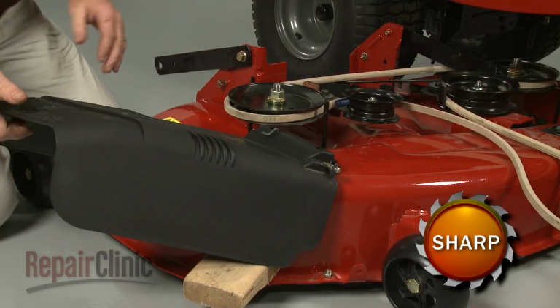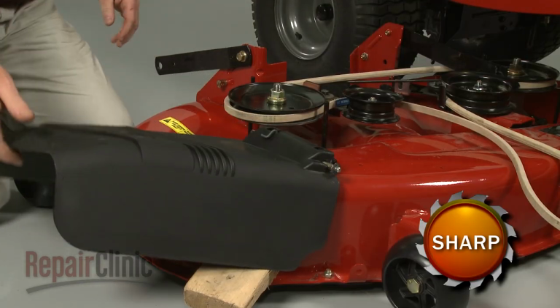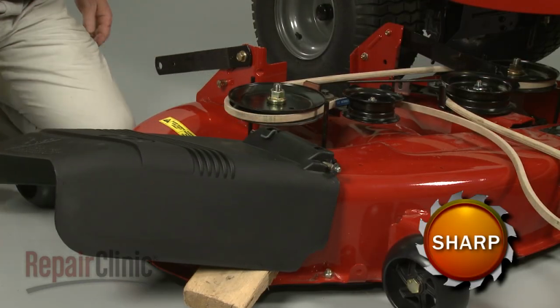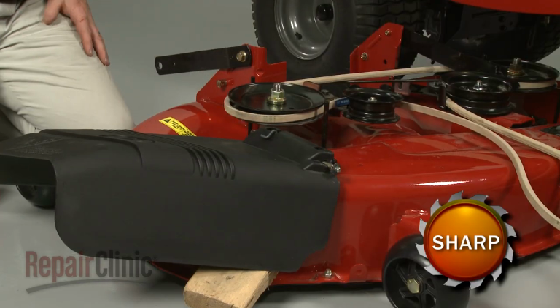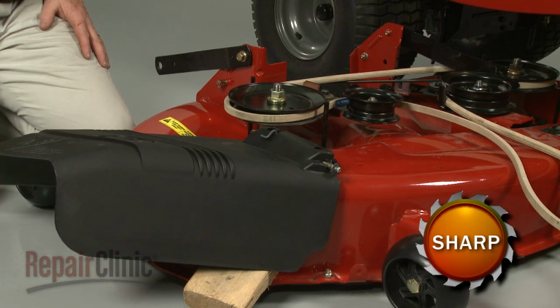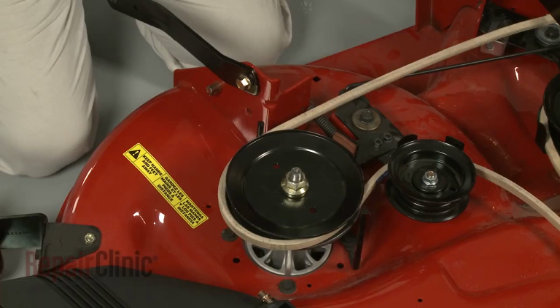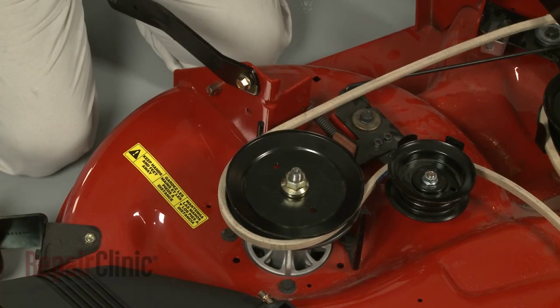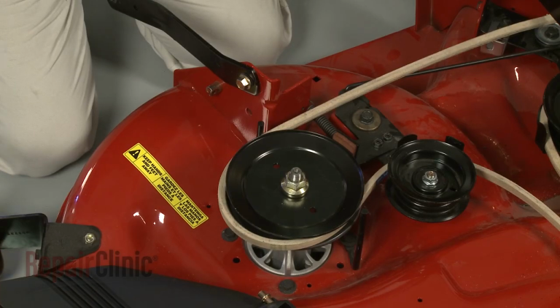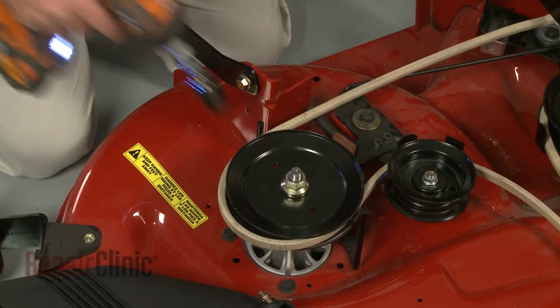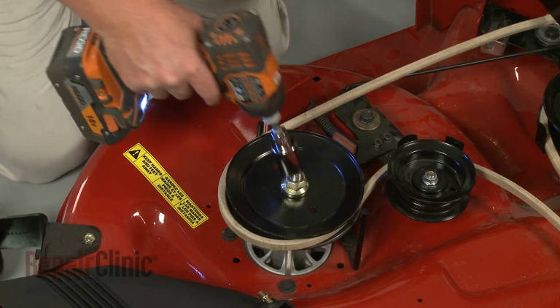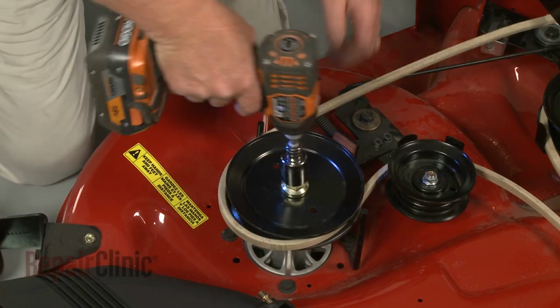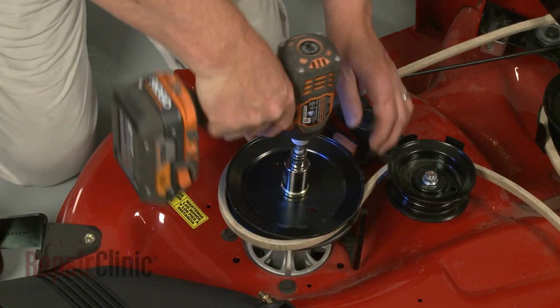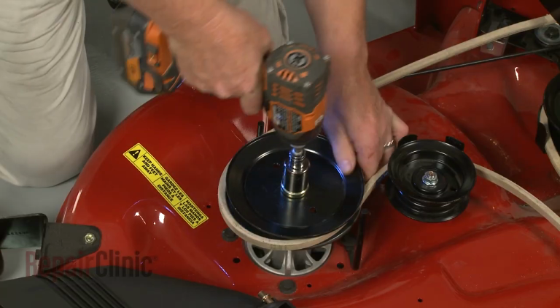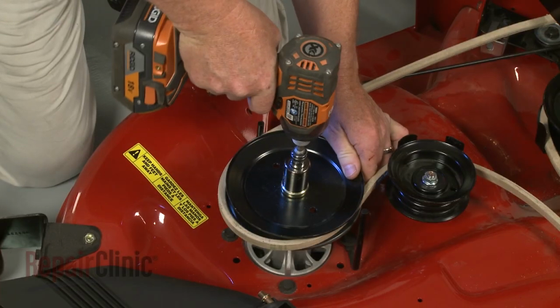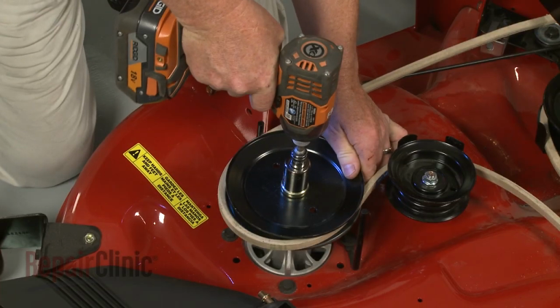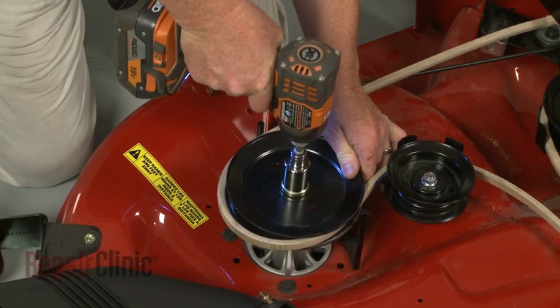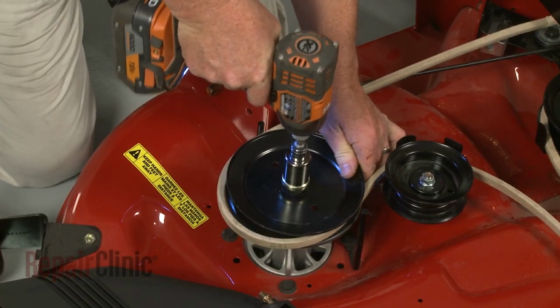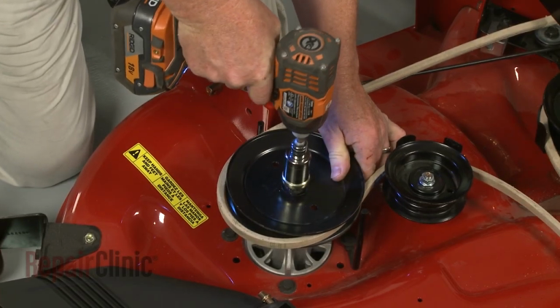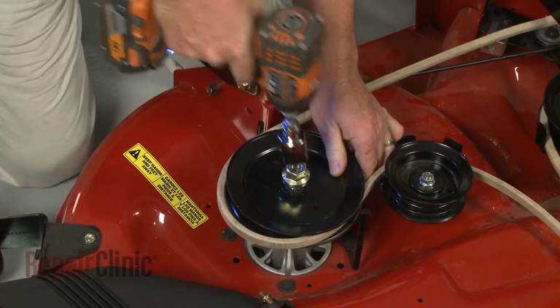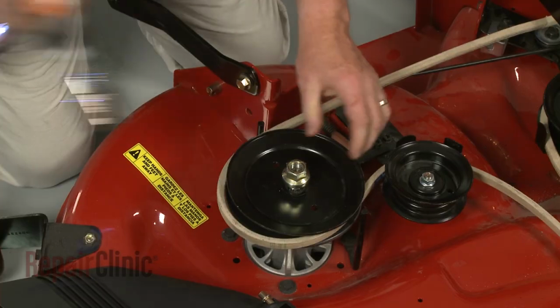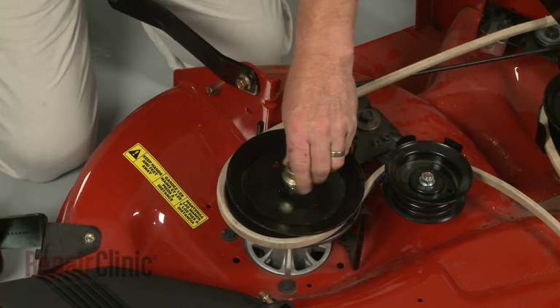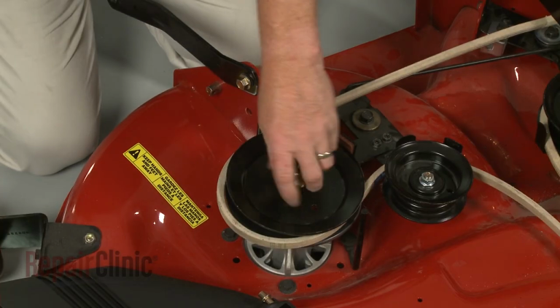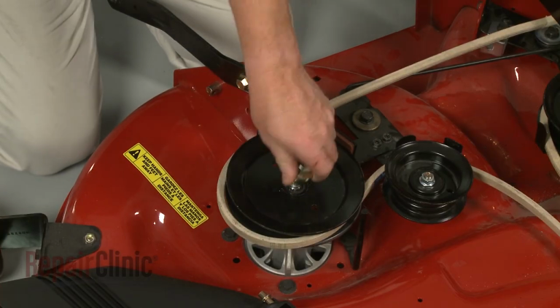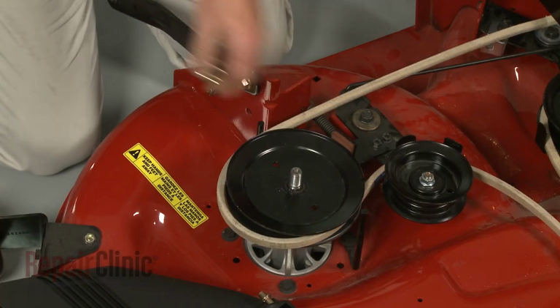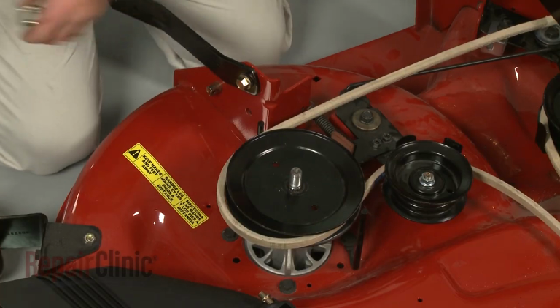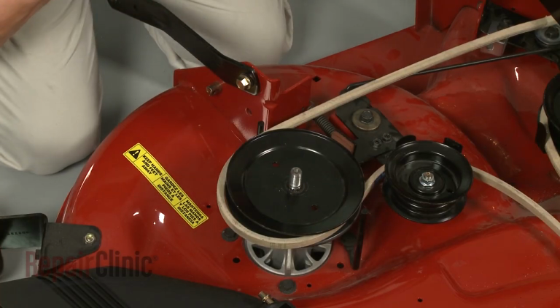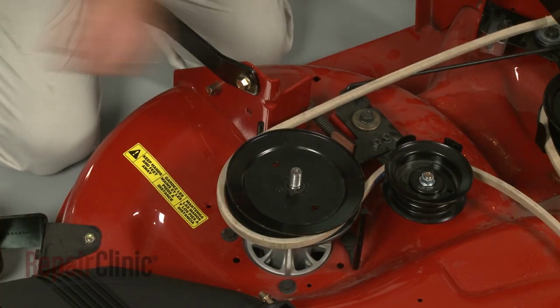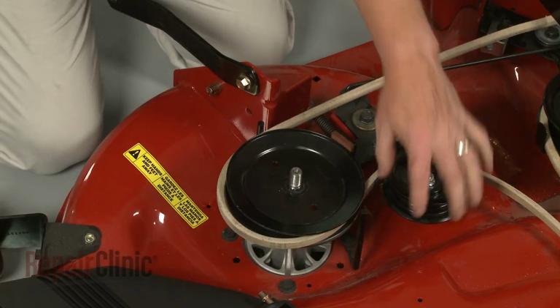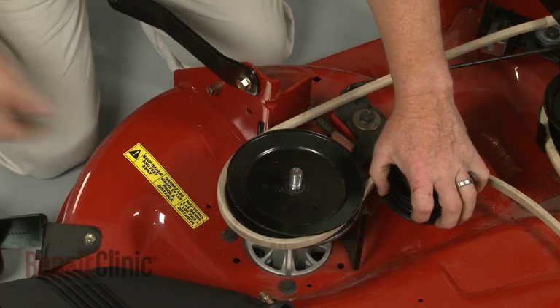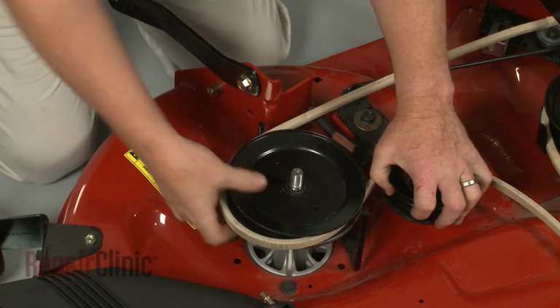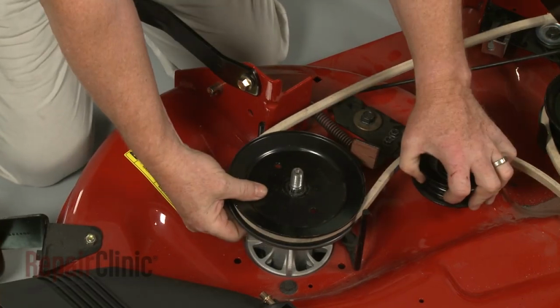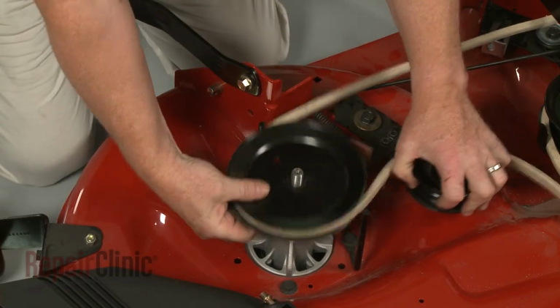Use a 7⅛ inch socket to loosen and unthread the spindle pulley mounting nut. With the nut removed, pull back the brake pad and lift off the spindle pulley.